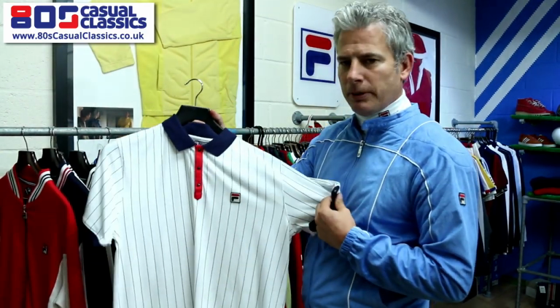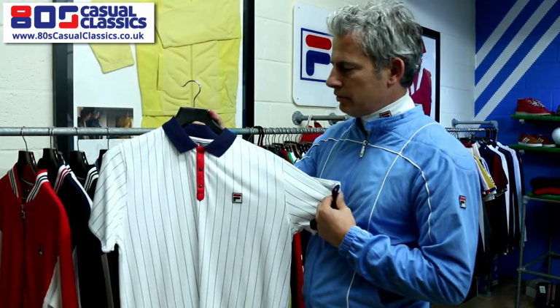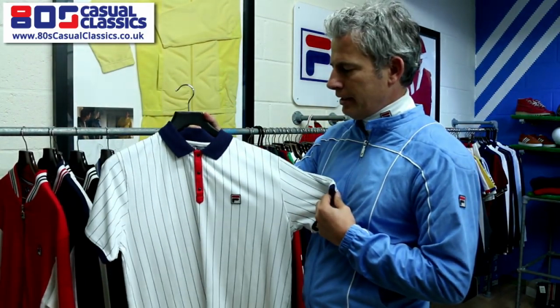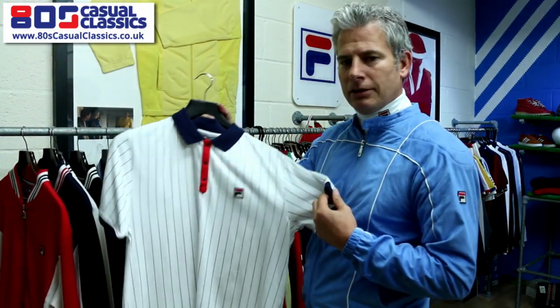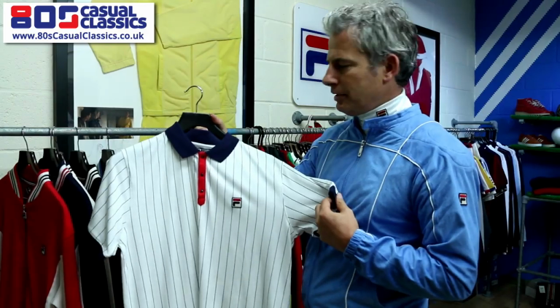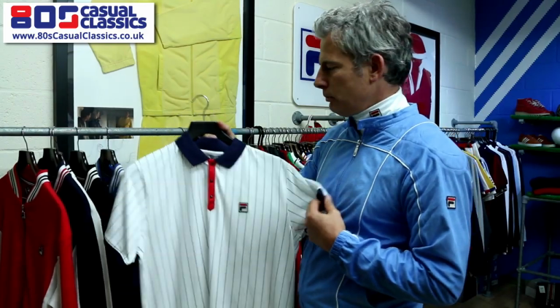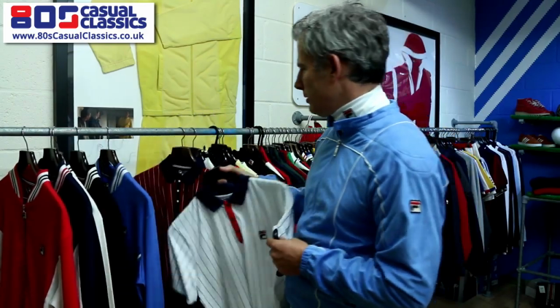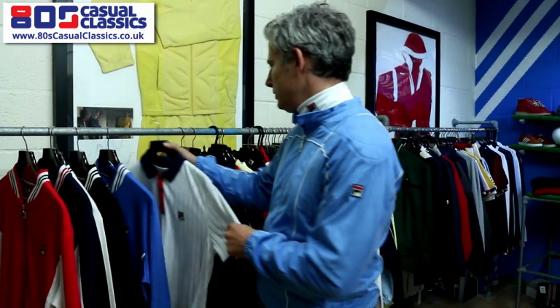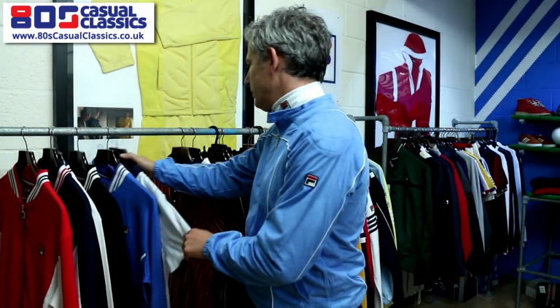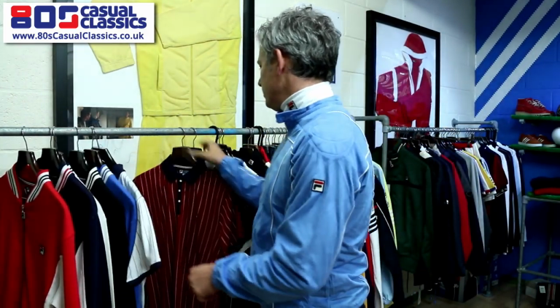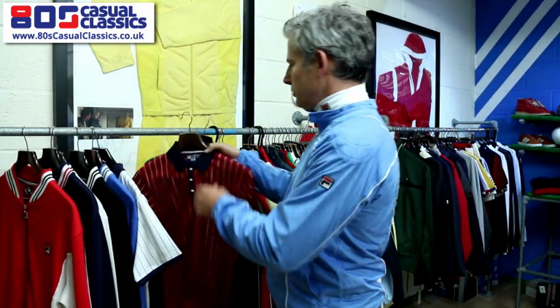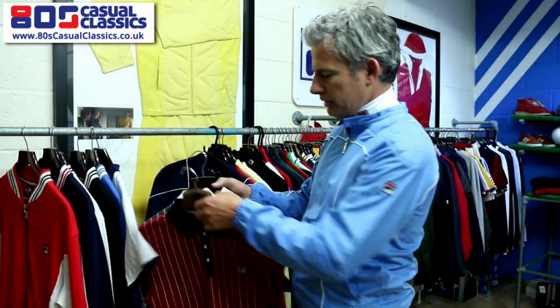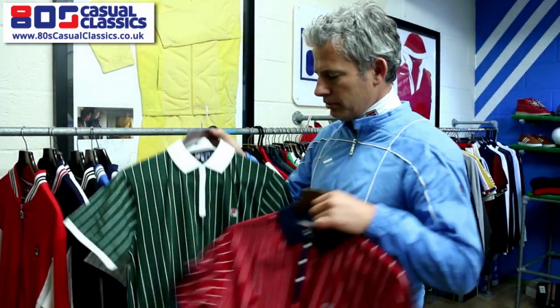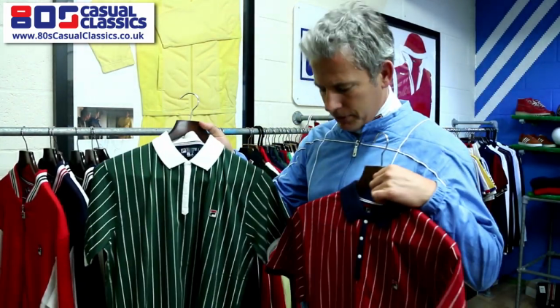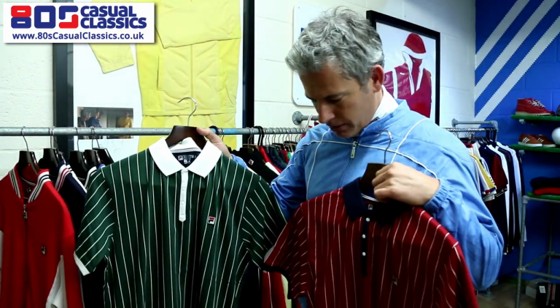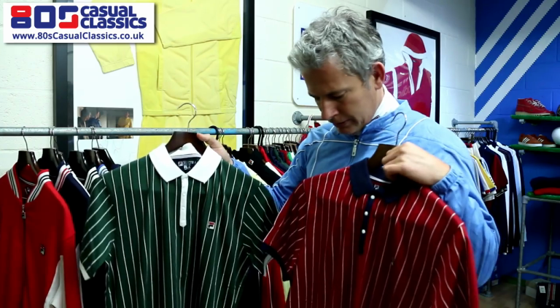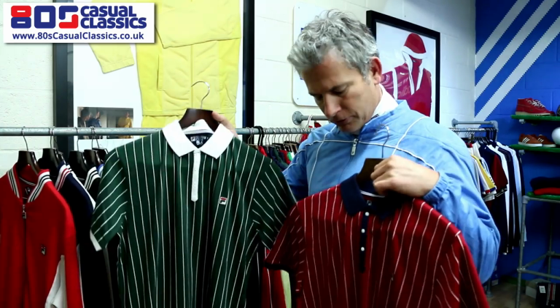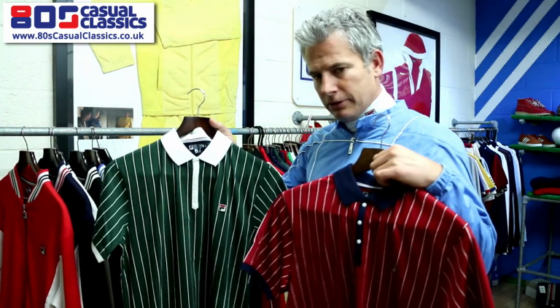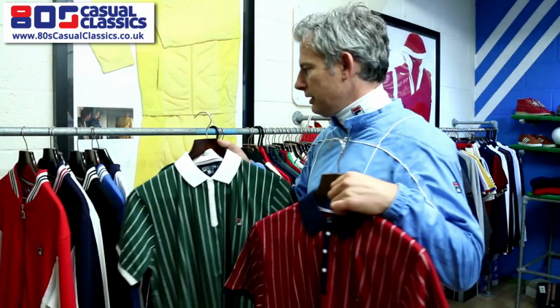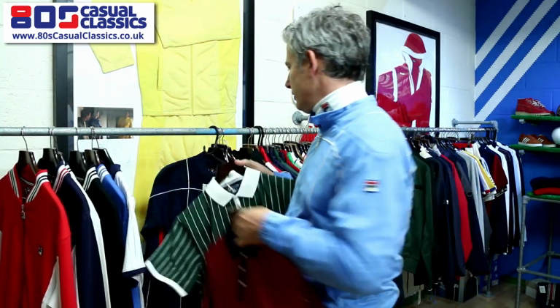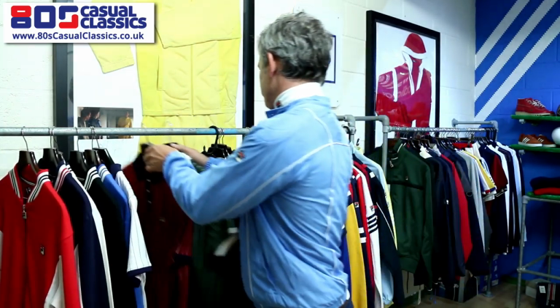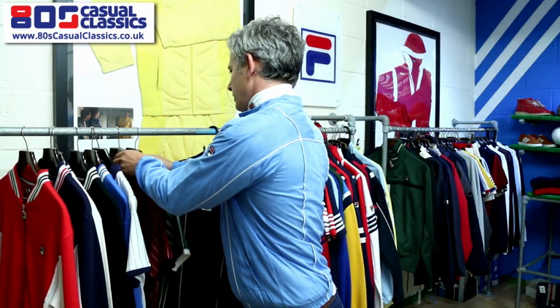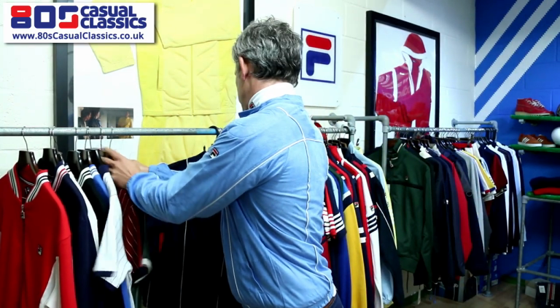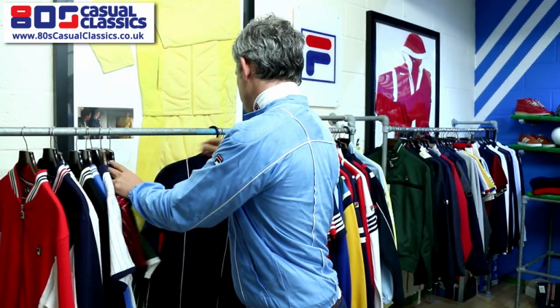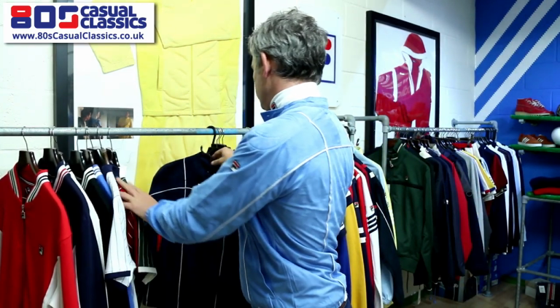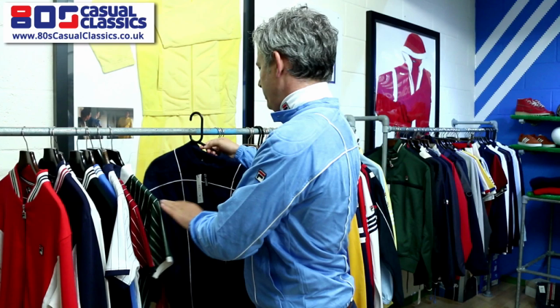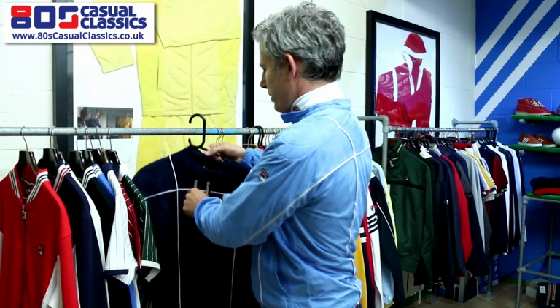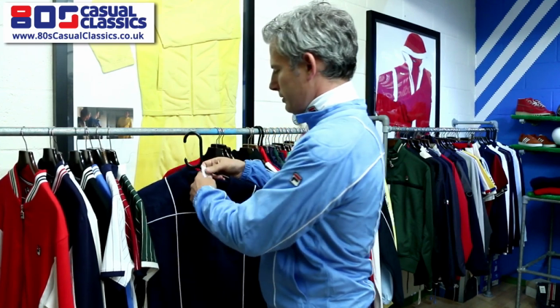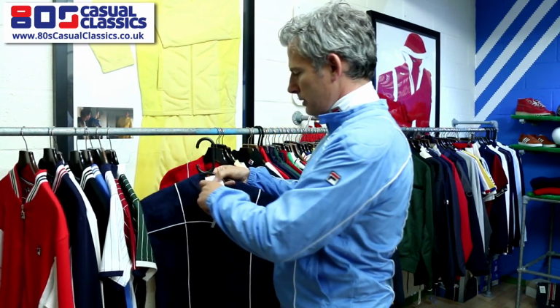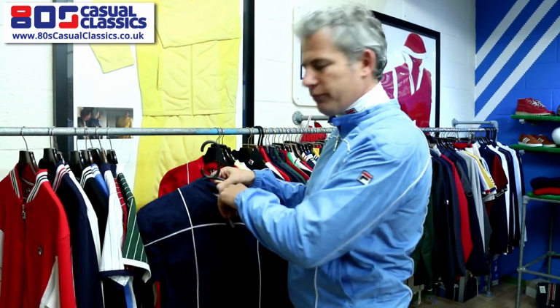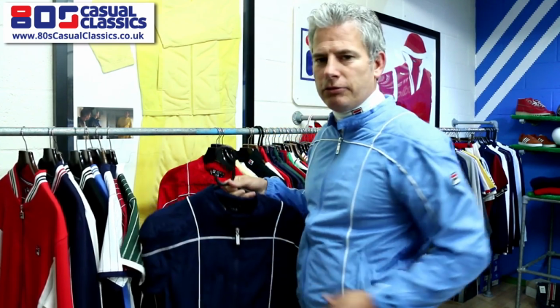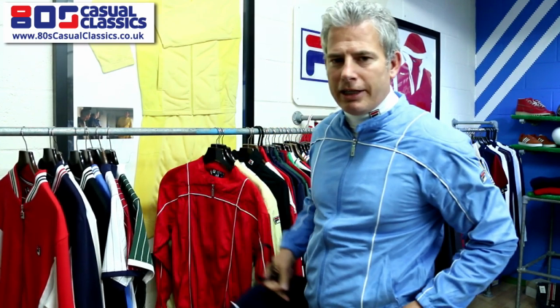It's a classic Fila Ball polo and we've had two new fashion colors that have done particularly well — the green and the deep red. Another track that's really popular is the Mark 3 Turinder jacket.